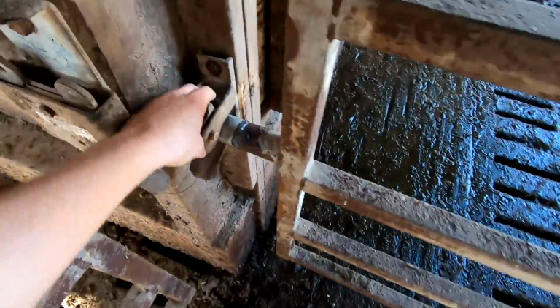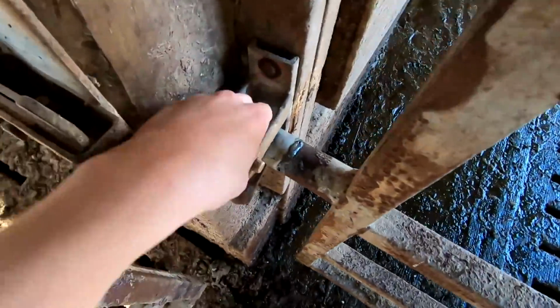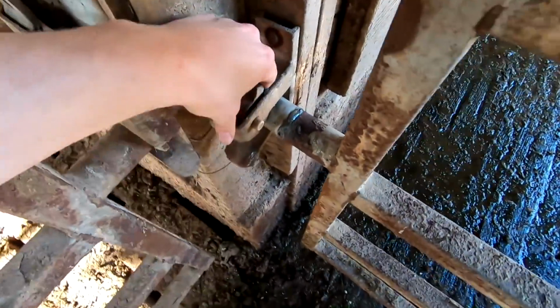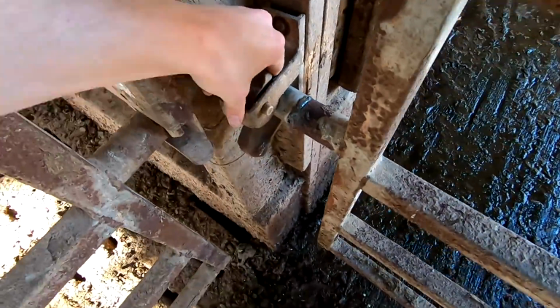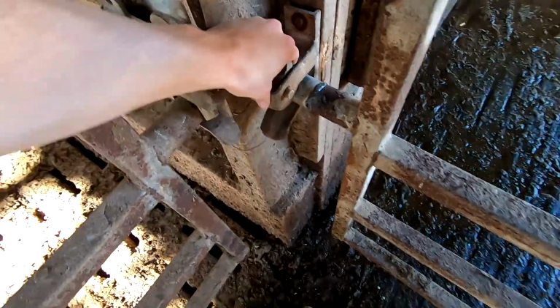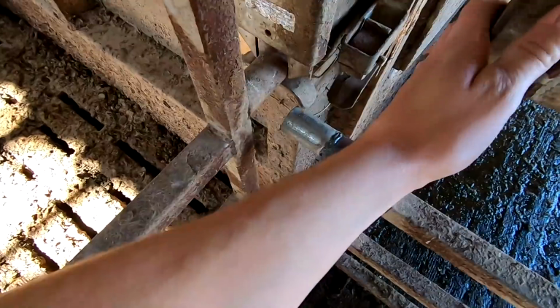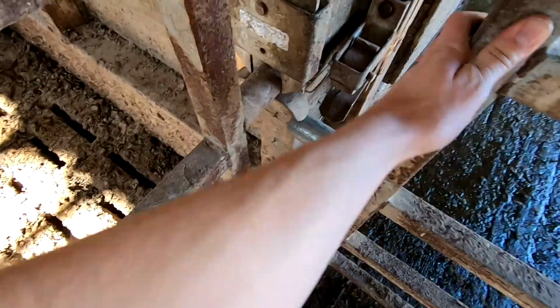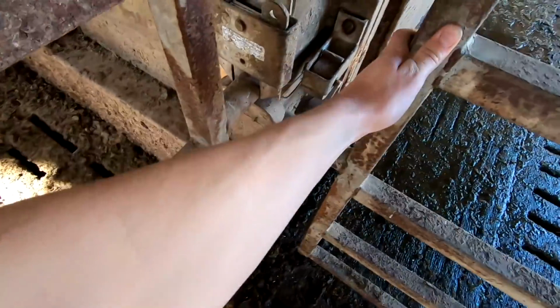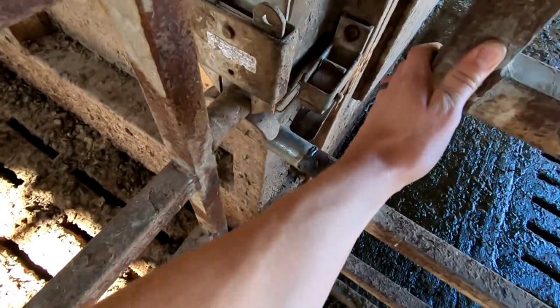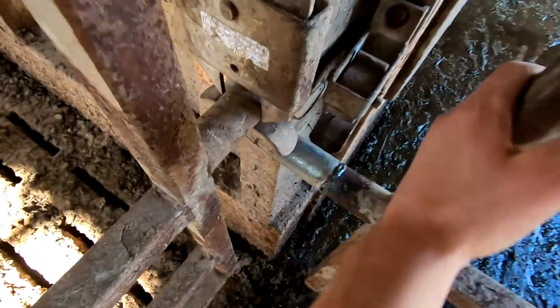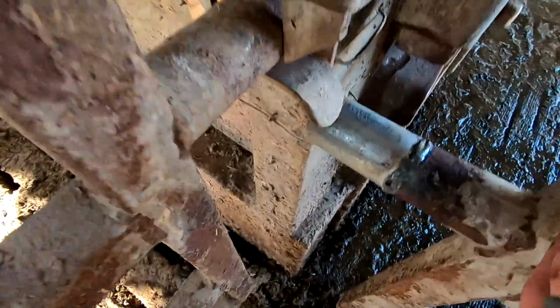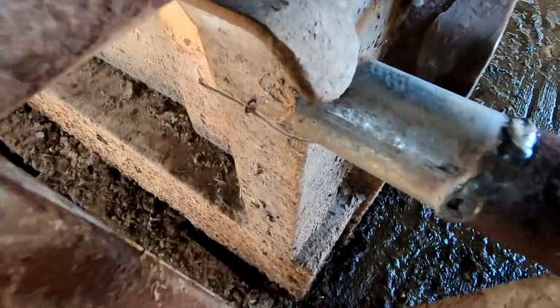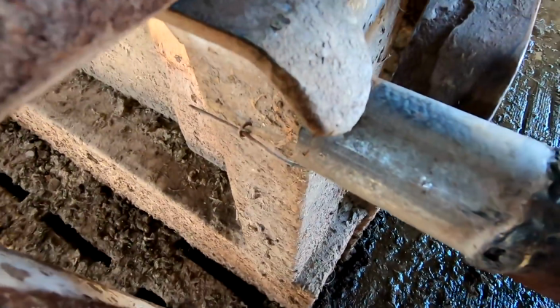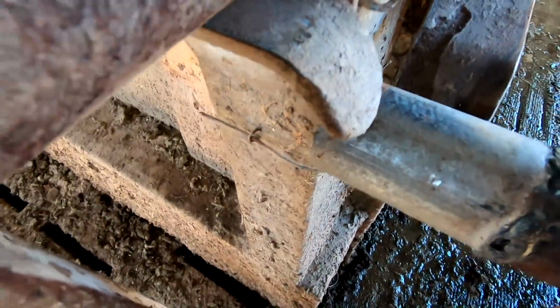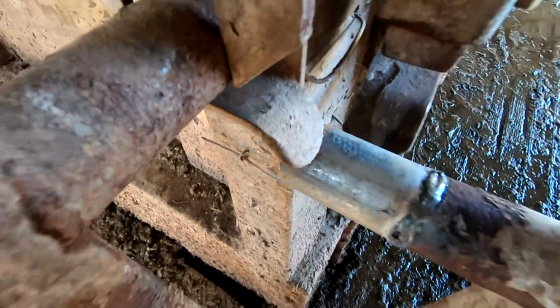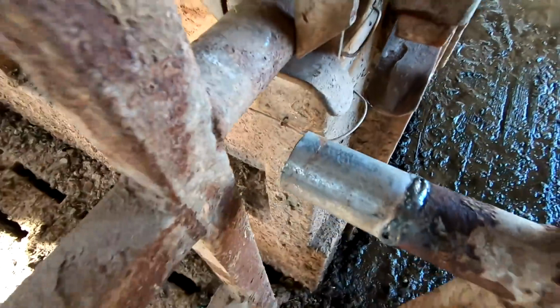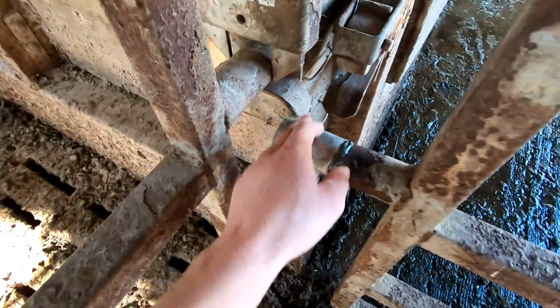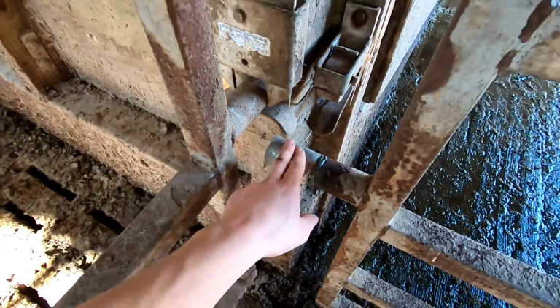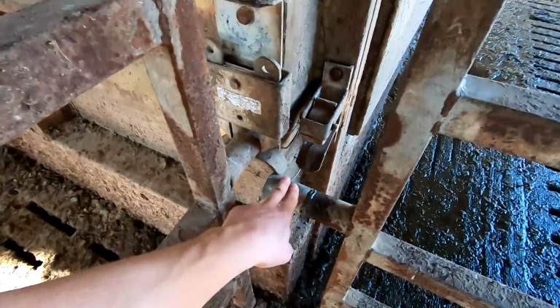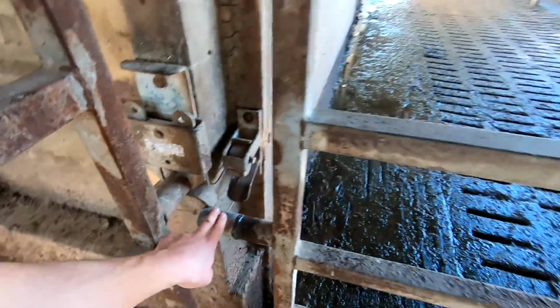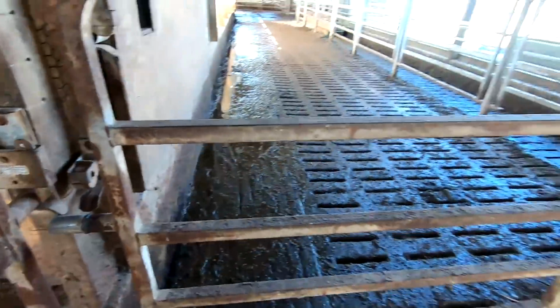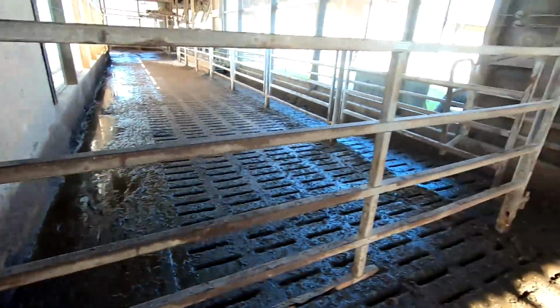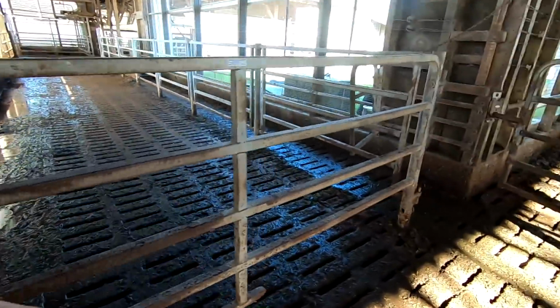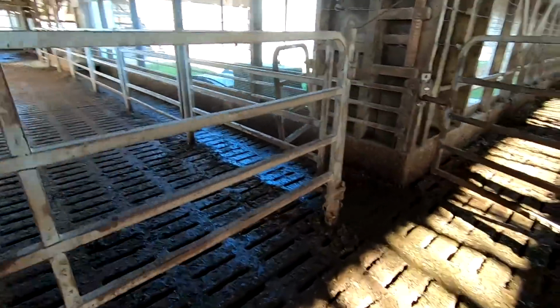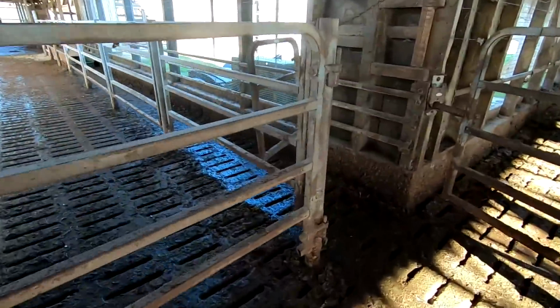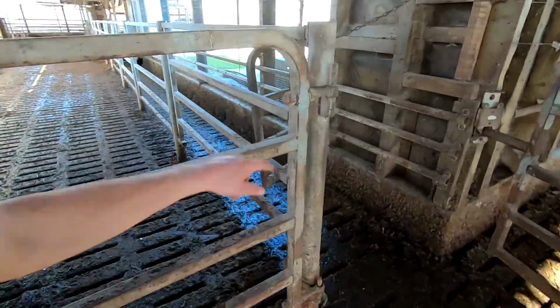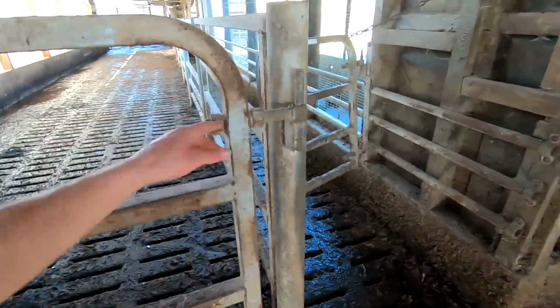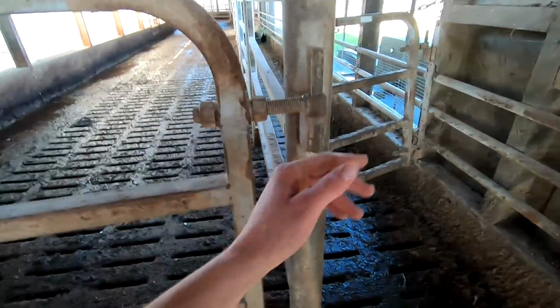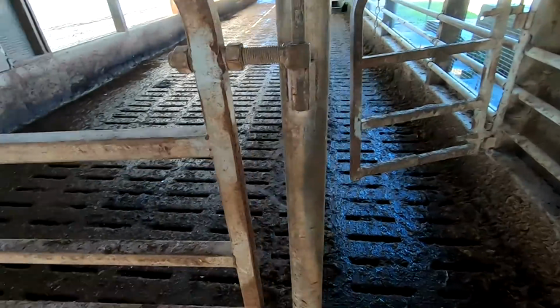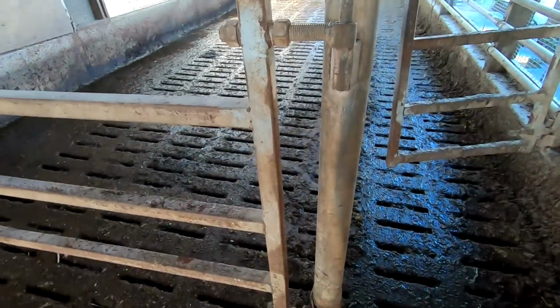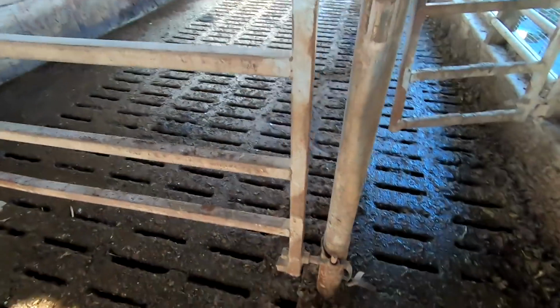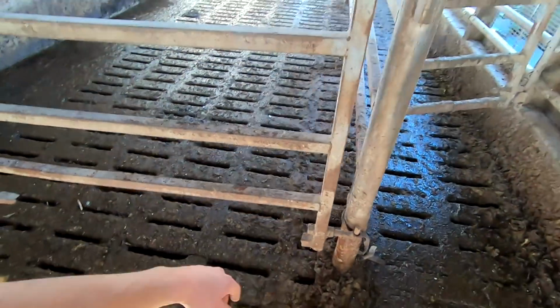This latch is getting a little worn out too. It'd probably be best if it was about three quarters of an inch shorter so it wouldn't catch. I might just go get a wrench and adjust these back — probably the best way to do it.